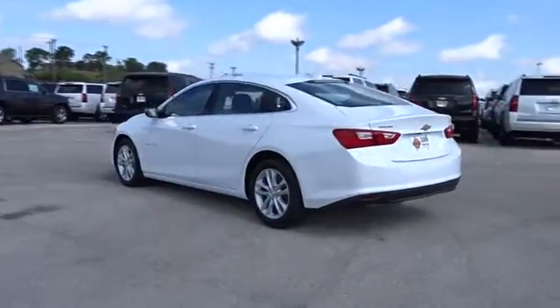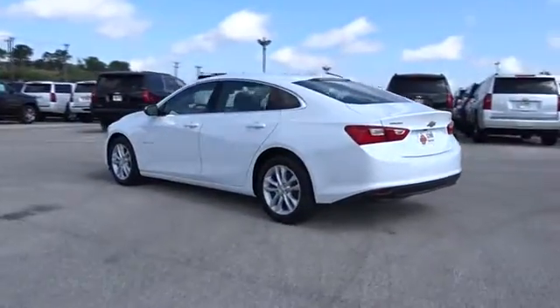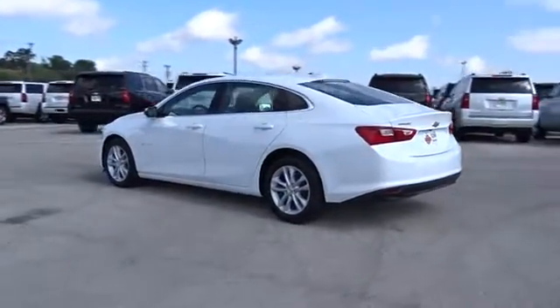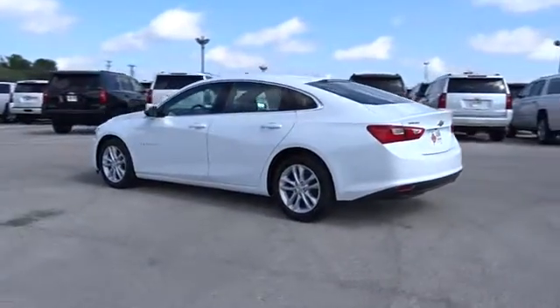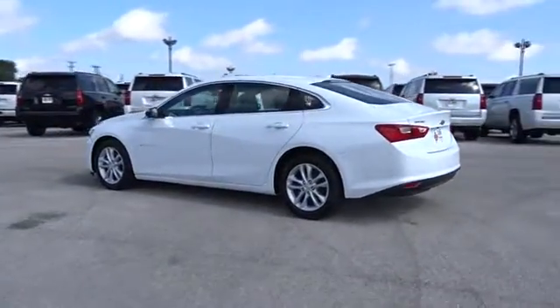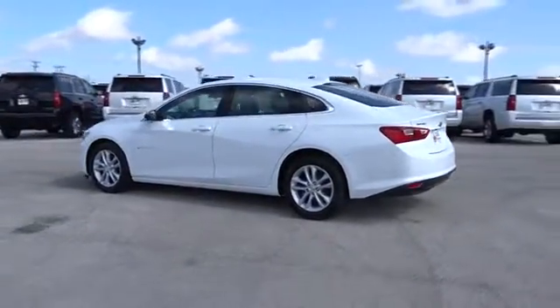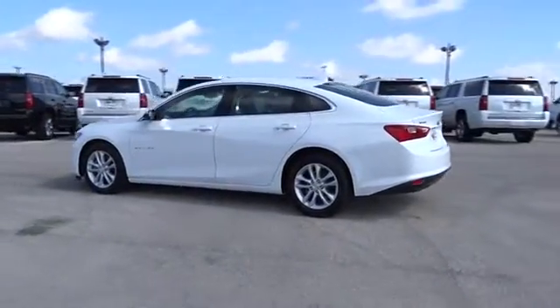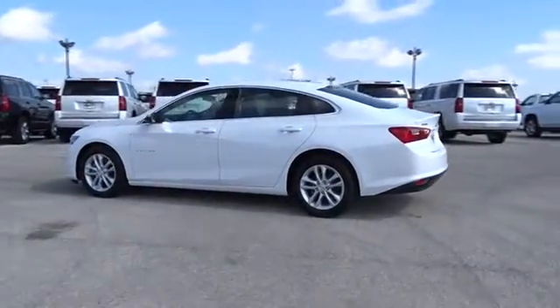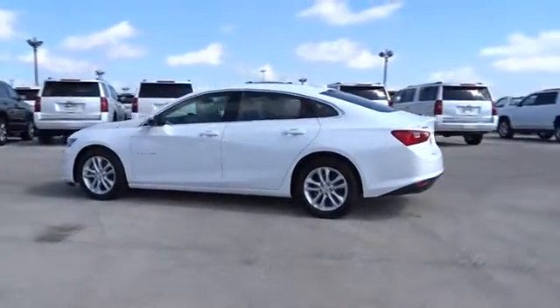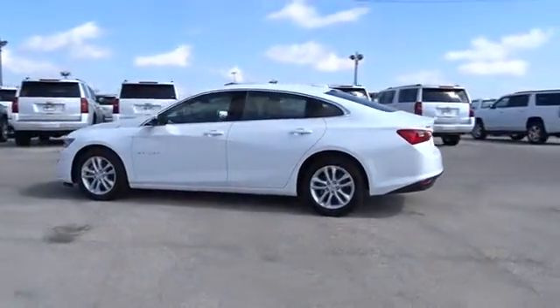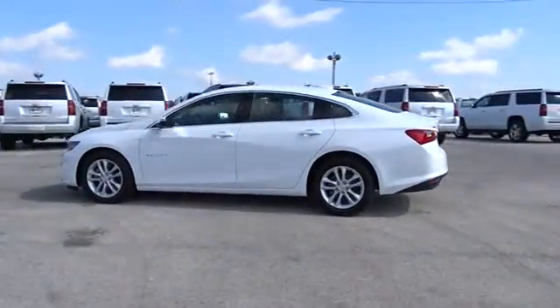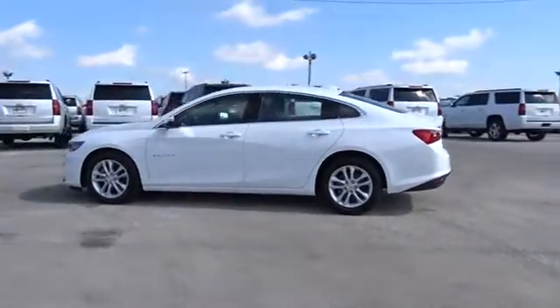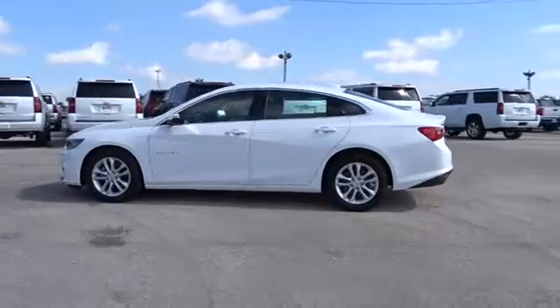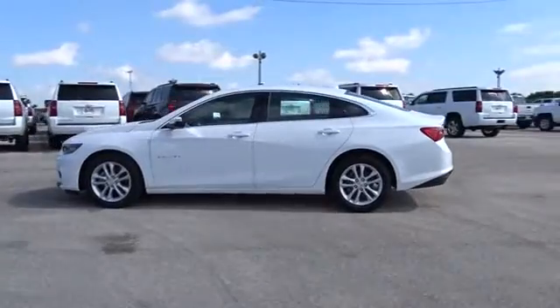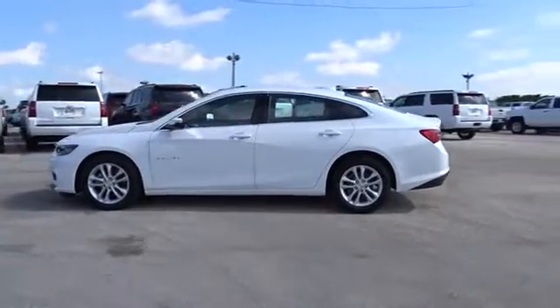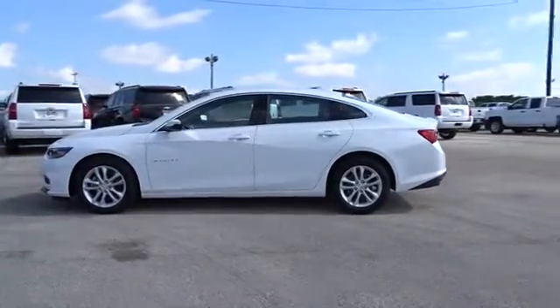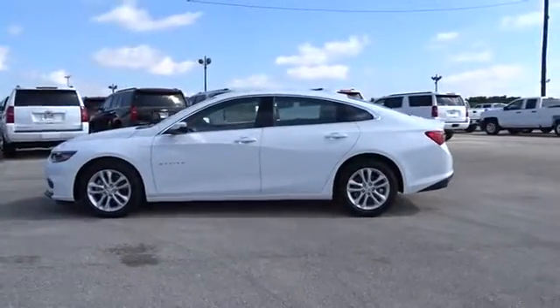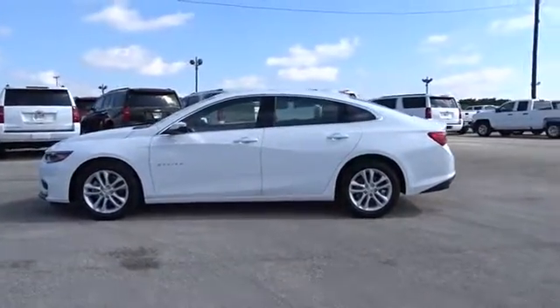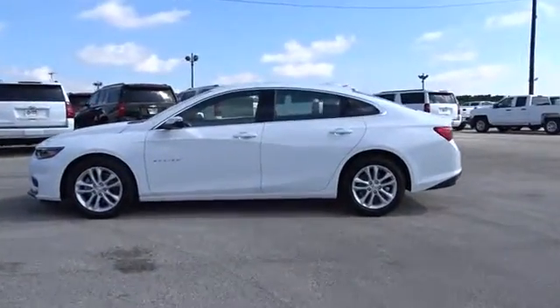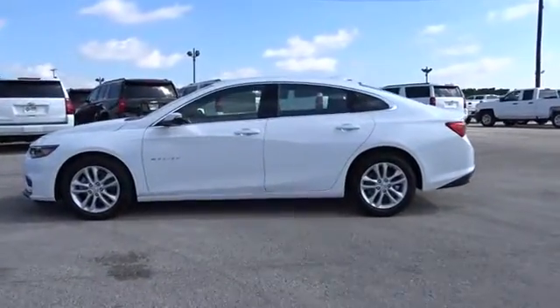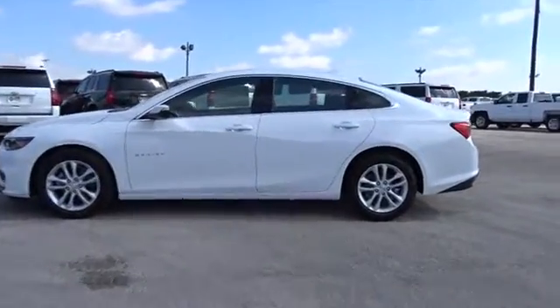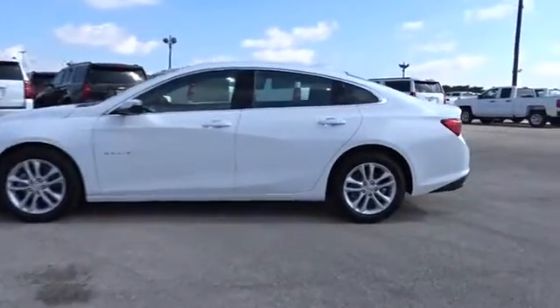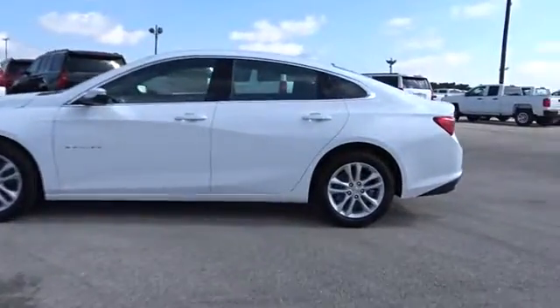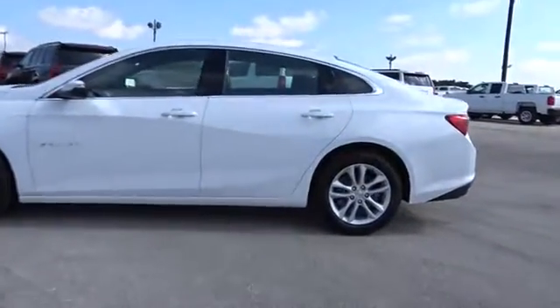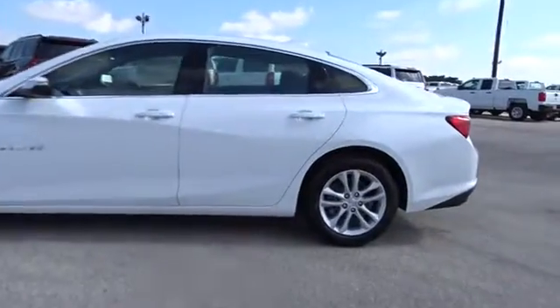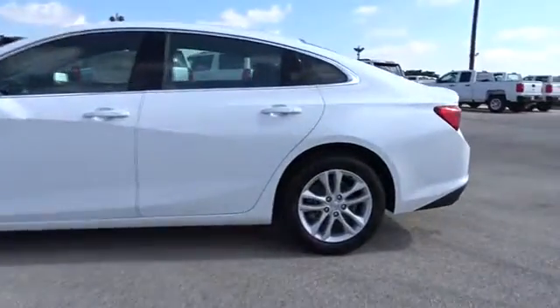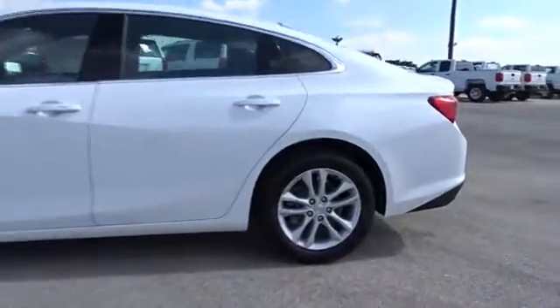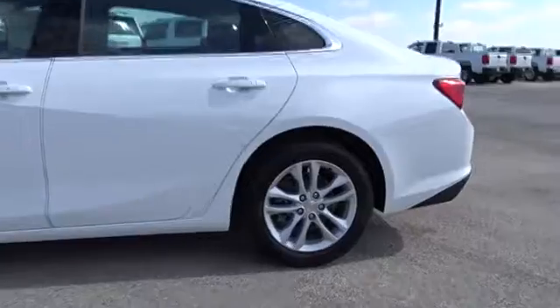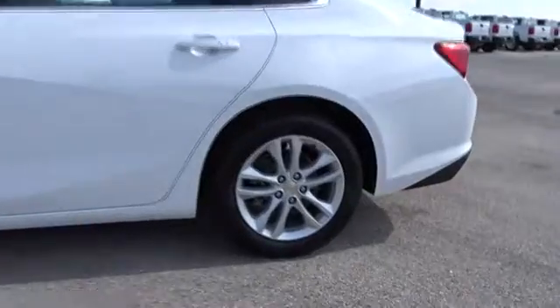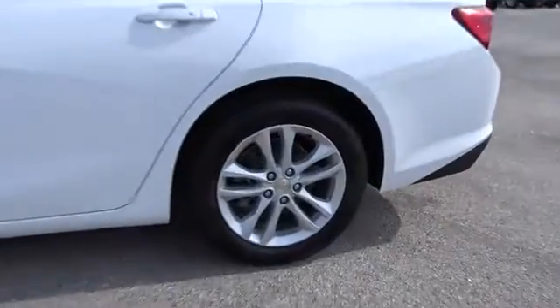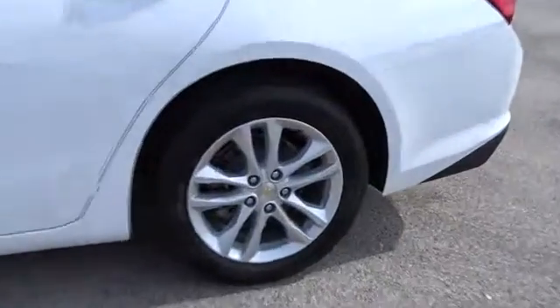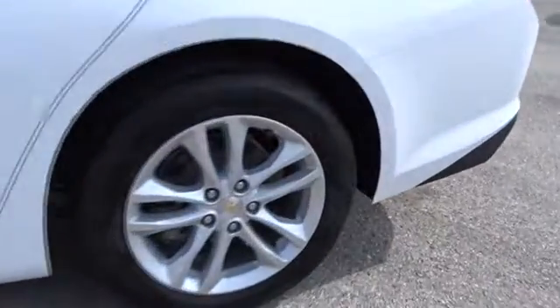Aluminum wheels, floor mats, keyless start, cruise control, front-wheel drive, rear defrost, AM-FM stereo radio, child safety locks, bucket seats, security system.